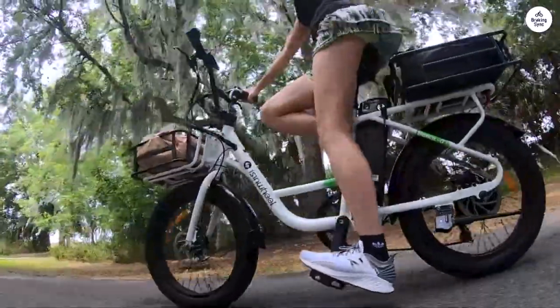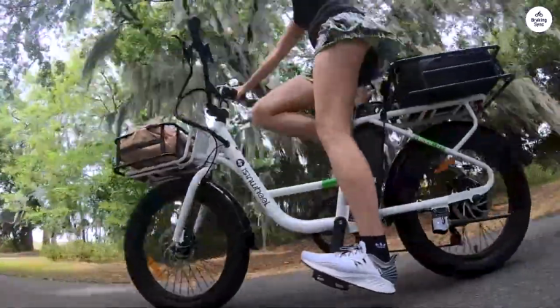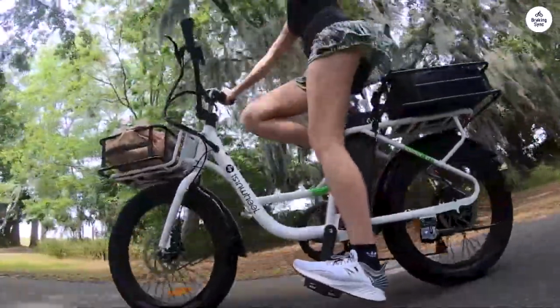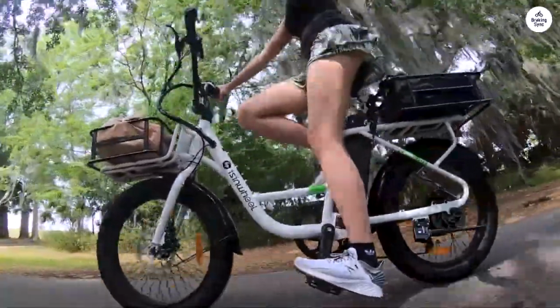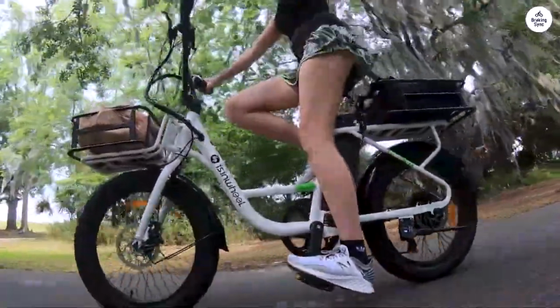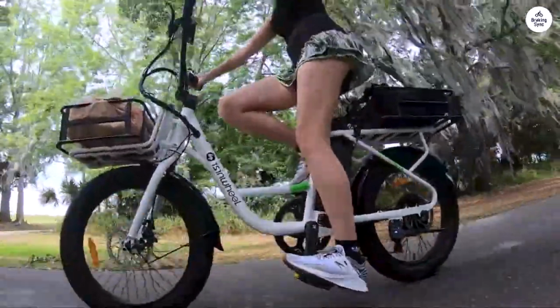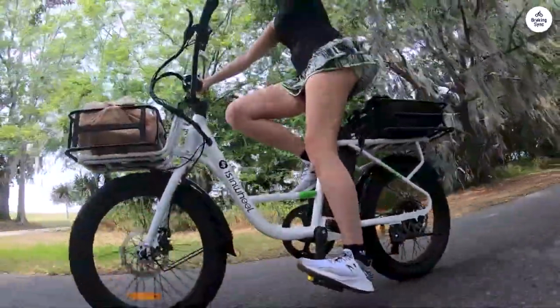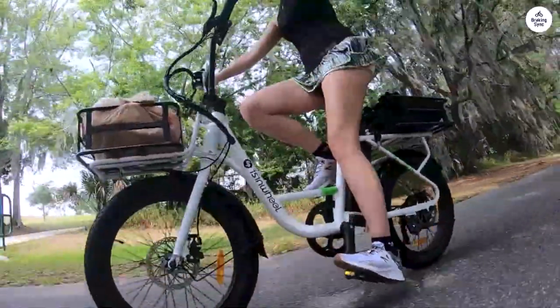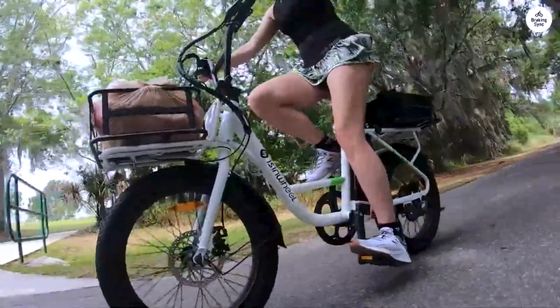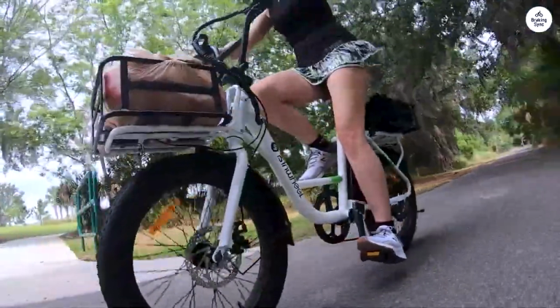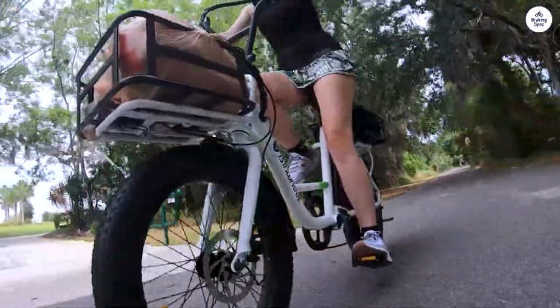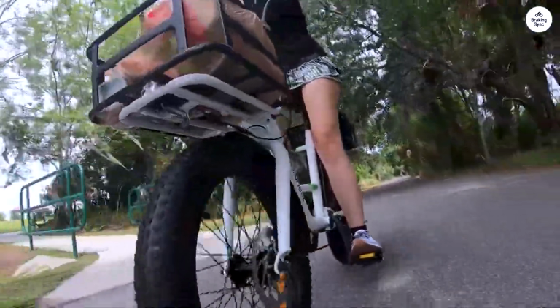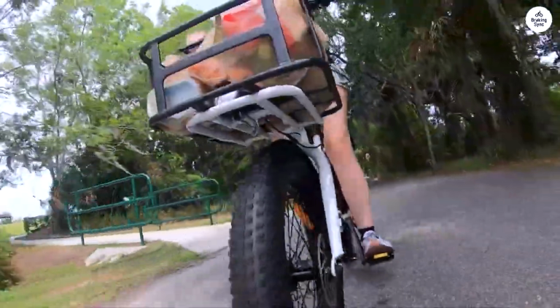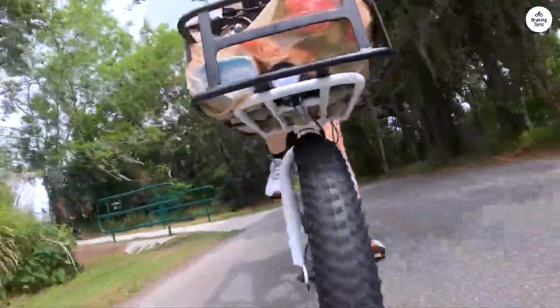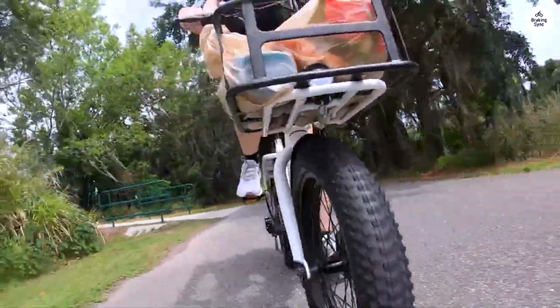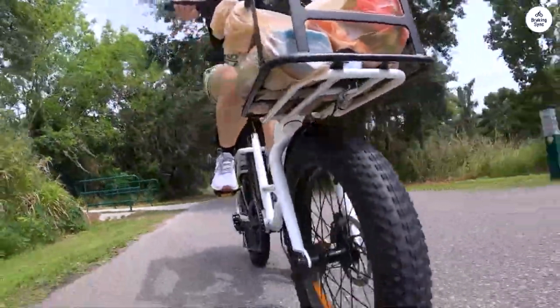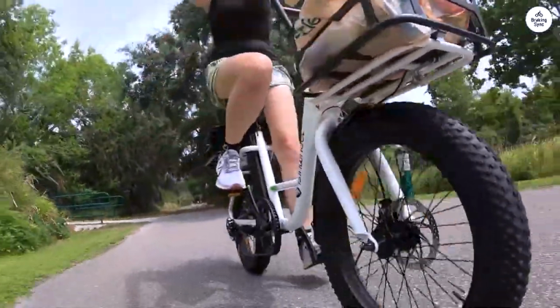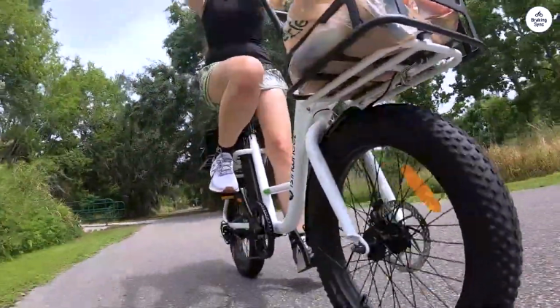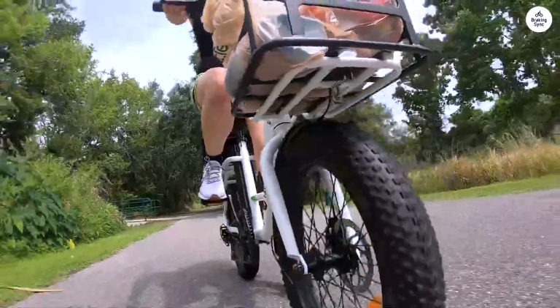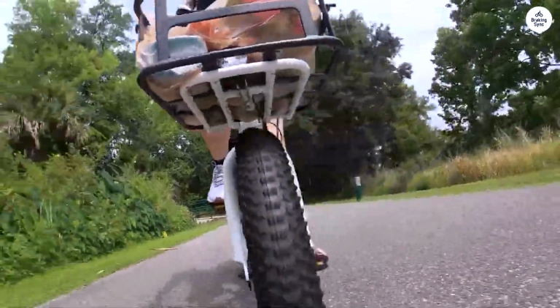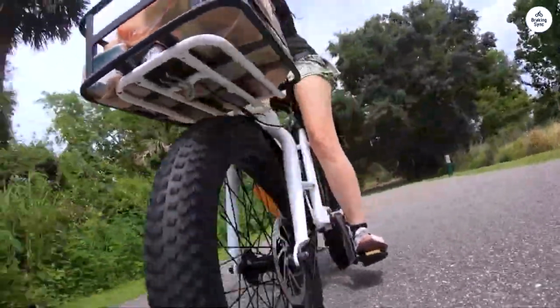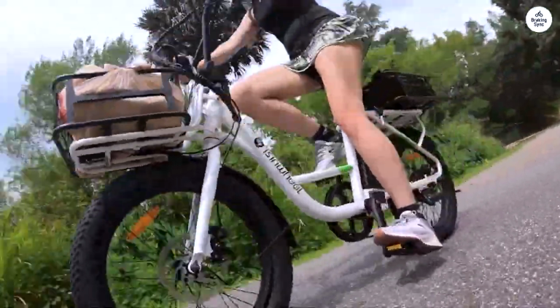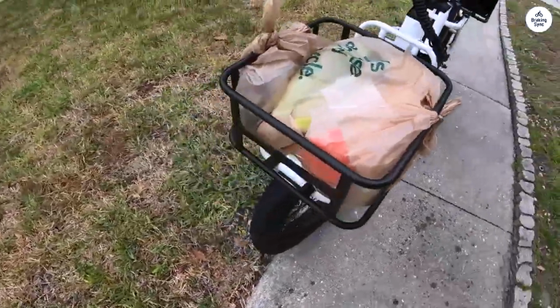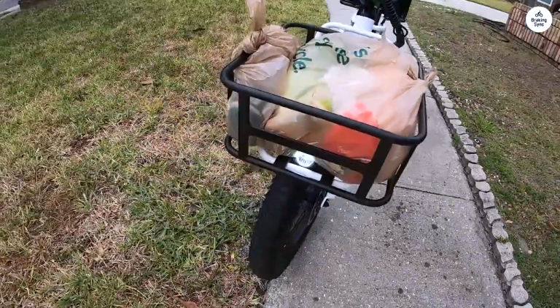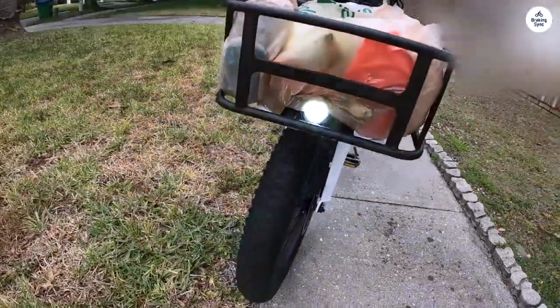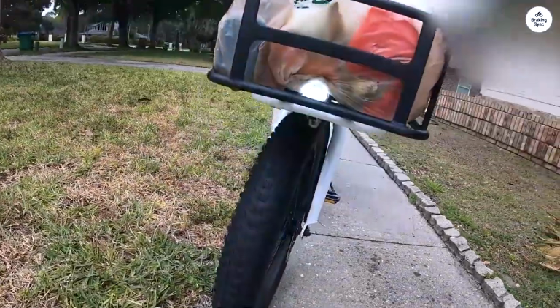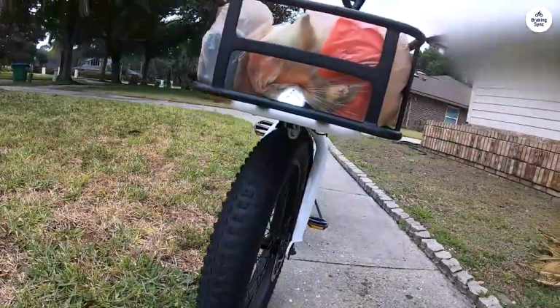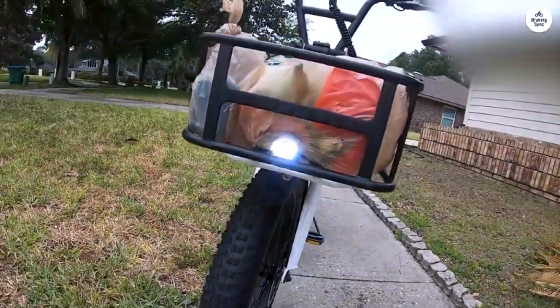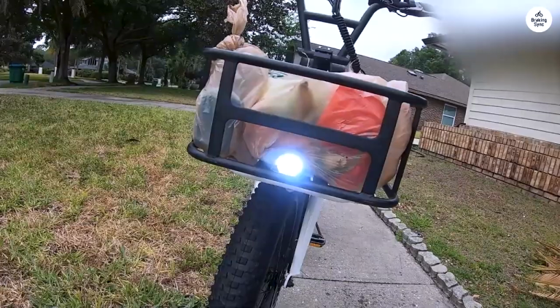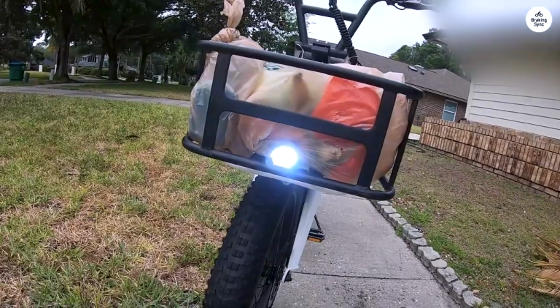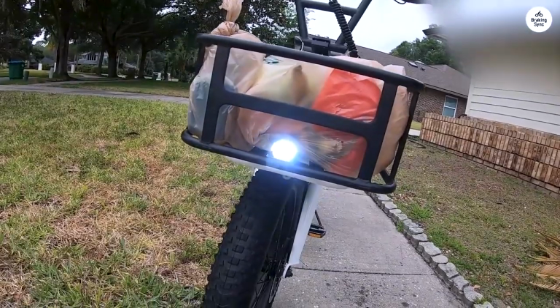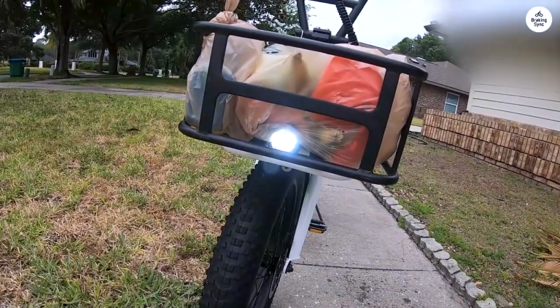The cargo carriers on front and rear are extremely sturdy. Honestly, this is the first e-bike that we've had that we have nothing to complain about. The battery life is impressive, allowing me to go on longer rides without worrying about recharging frequently.